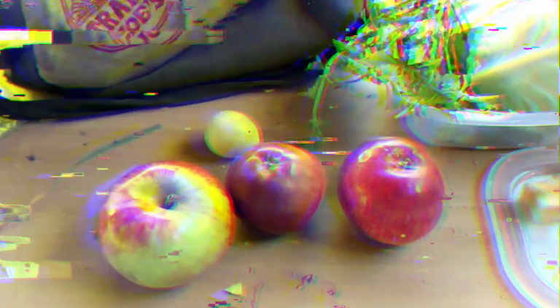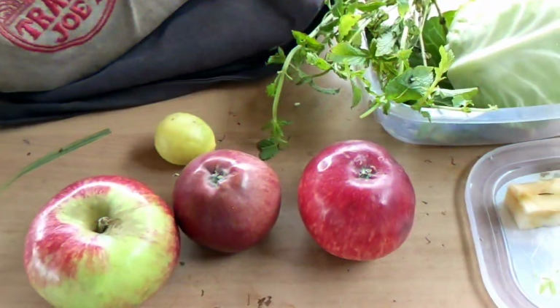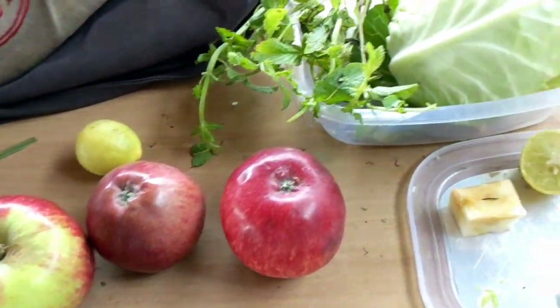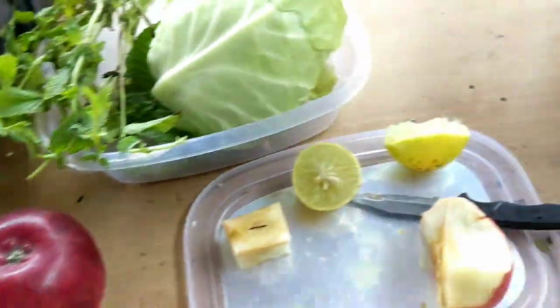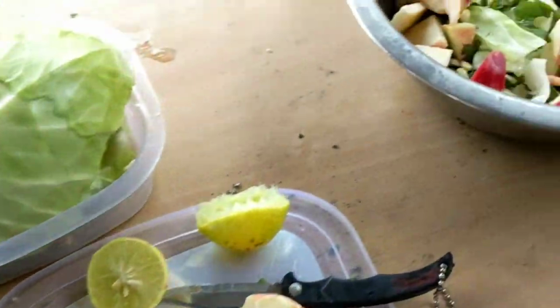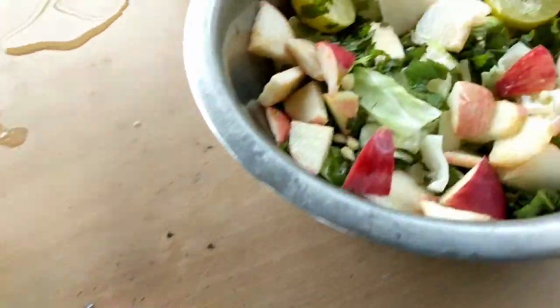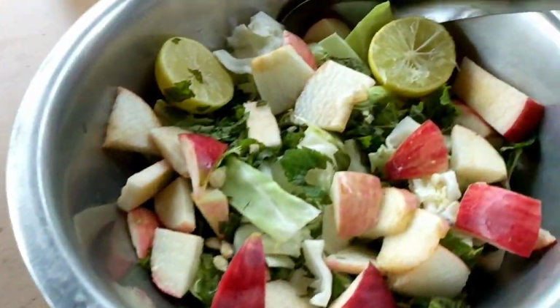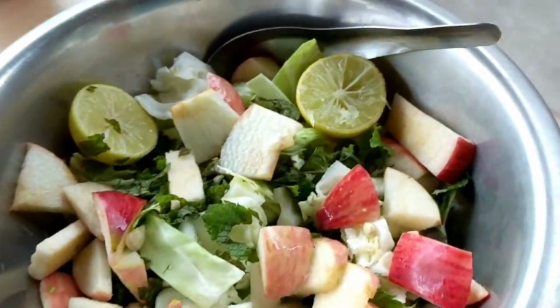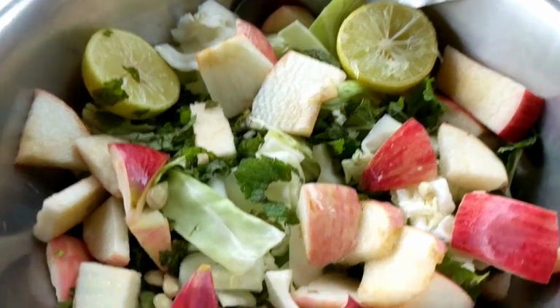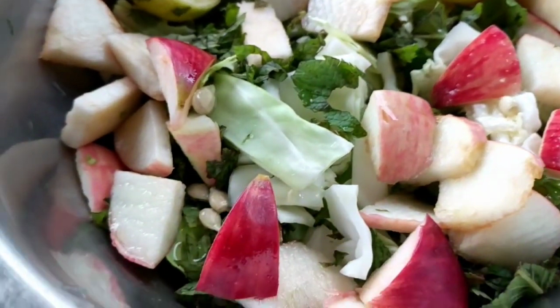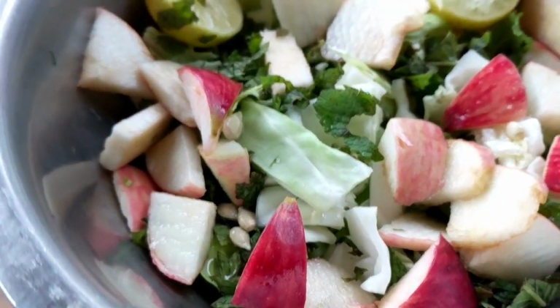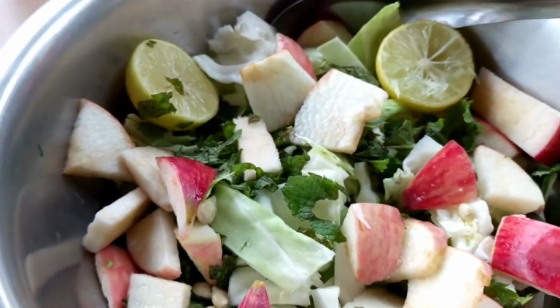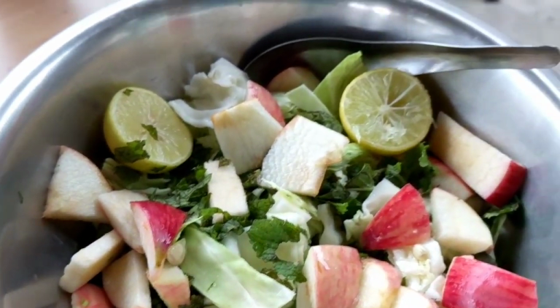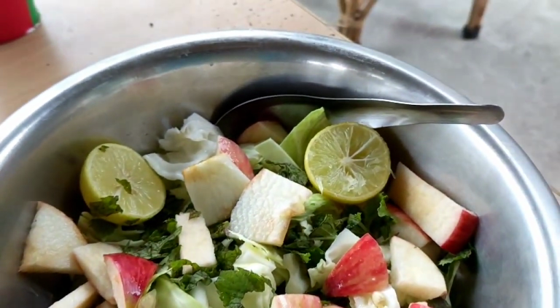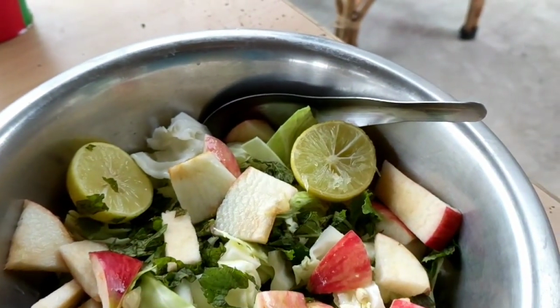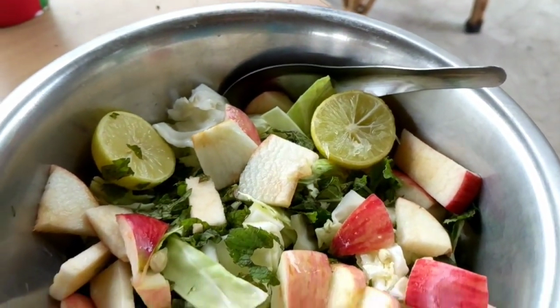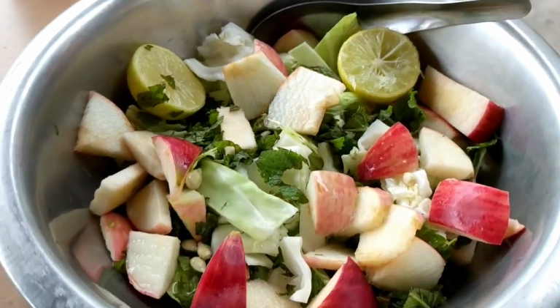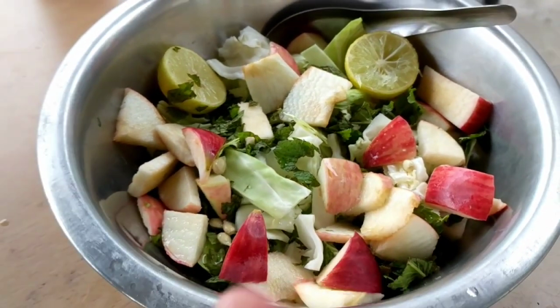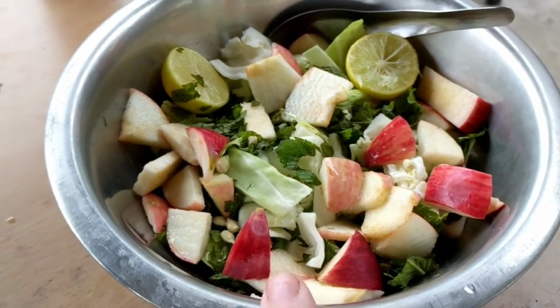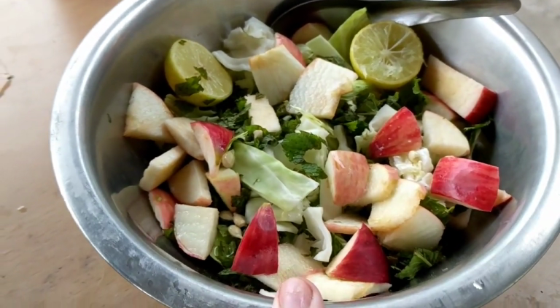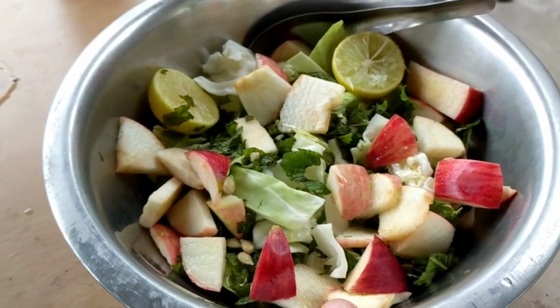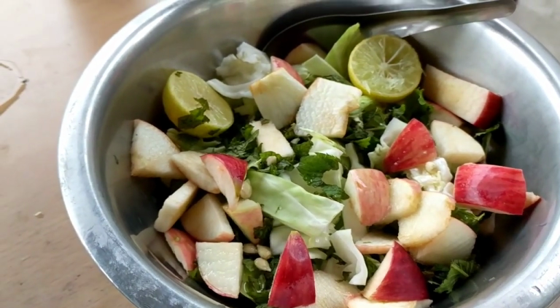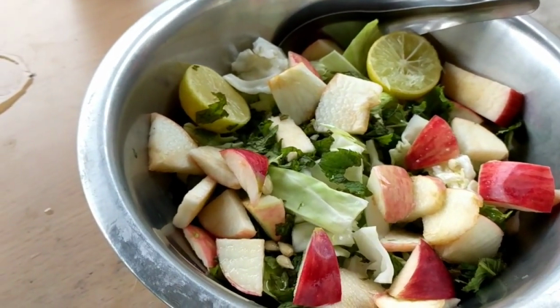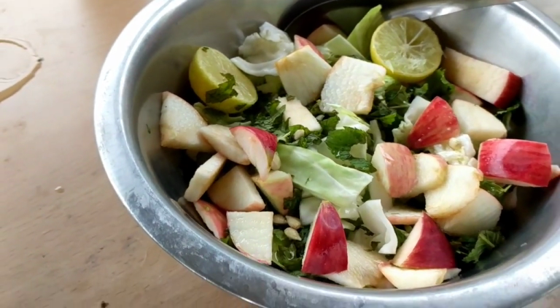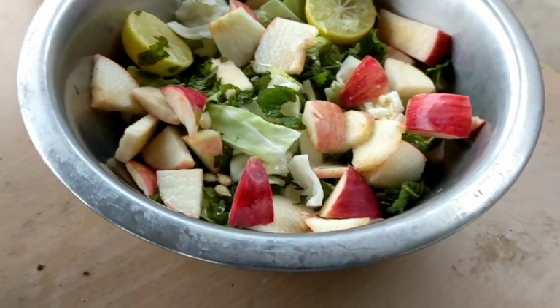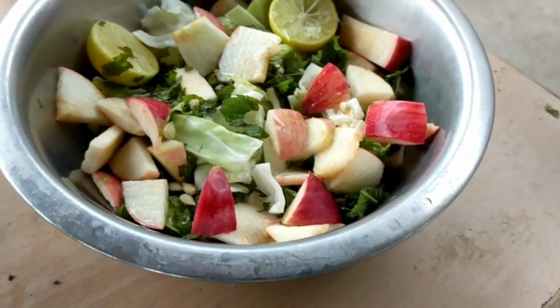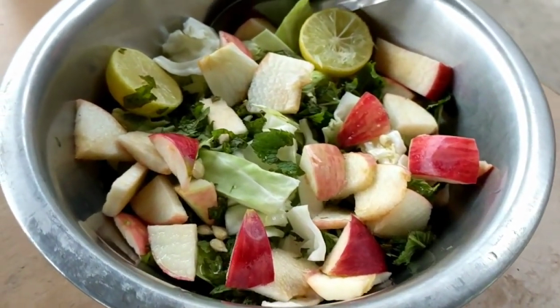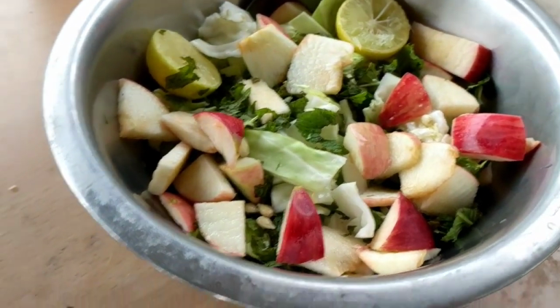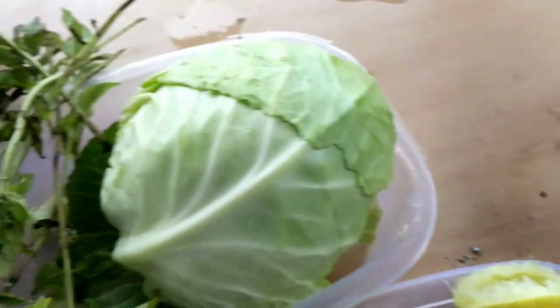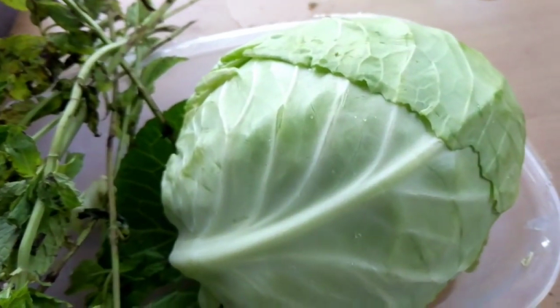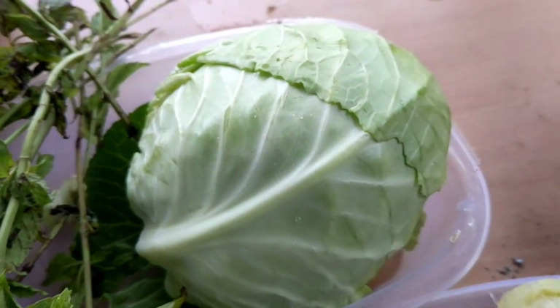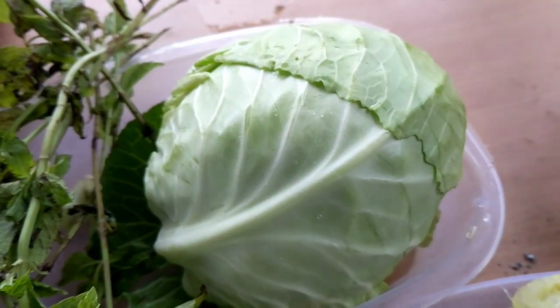So here's what we're working with here. Looks really good. All I got is a spoon, and they lent me this bowl, which is nice. So it's pretty small. I'm just gonna eat this for now, see if I want the rest of that cabbage.